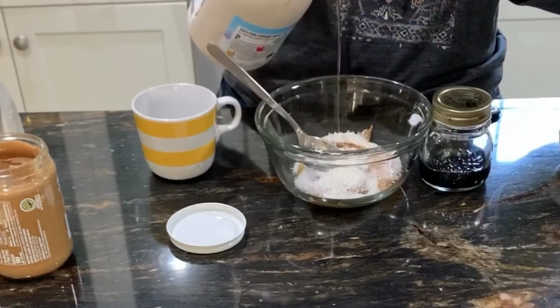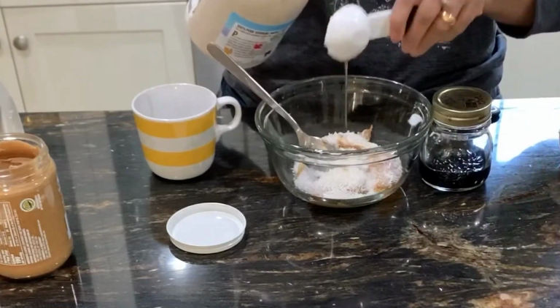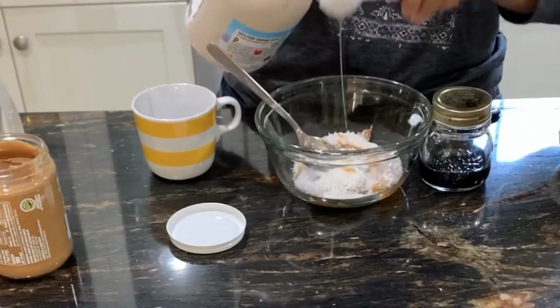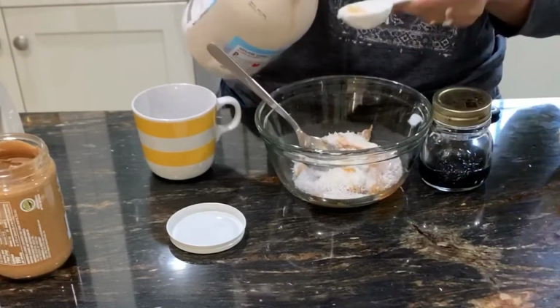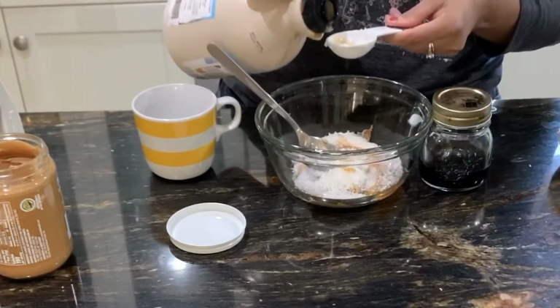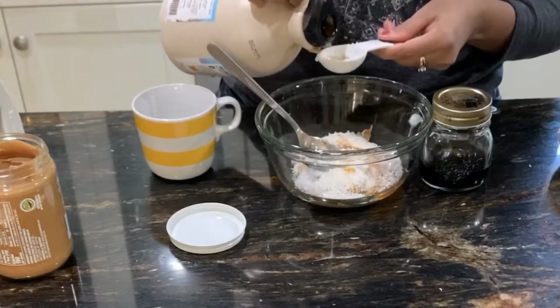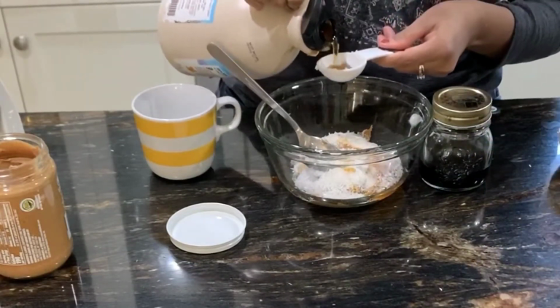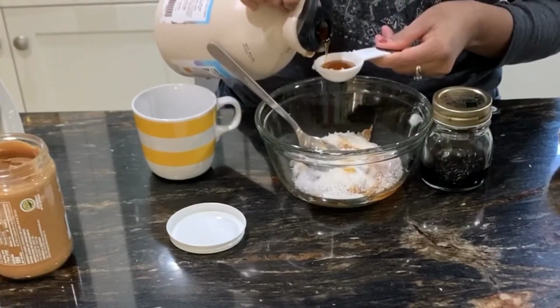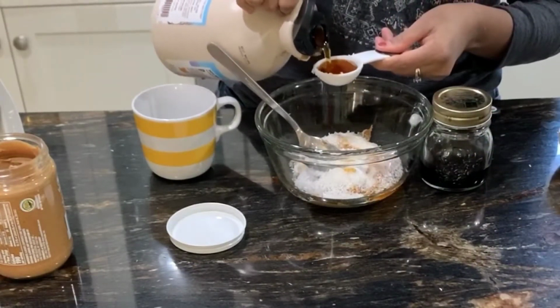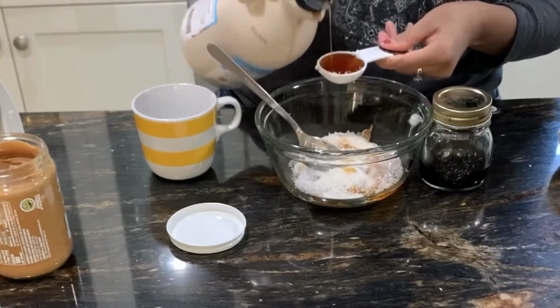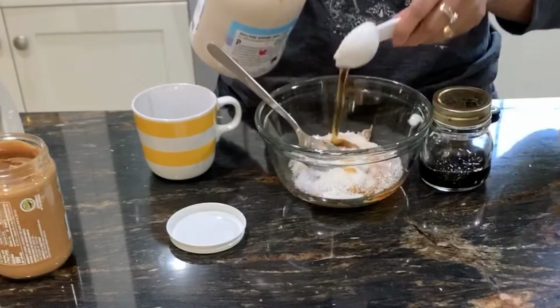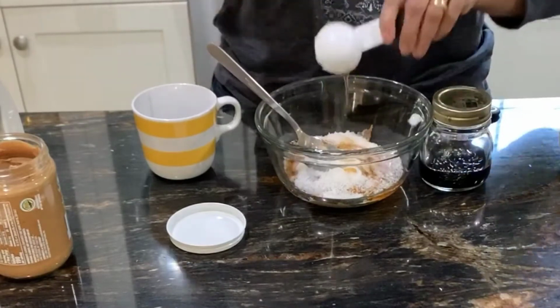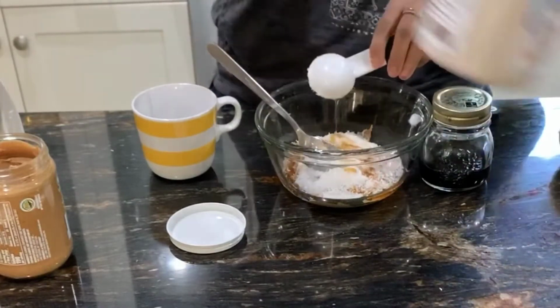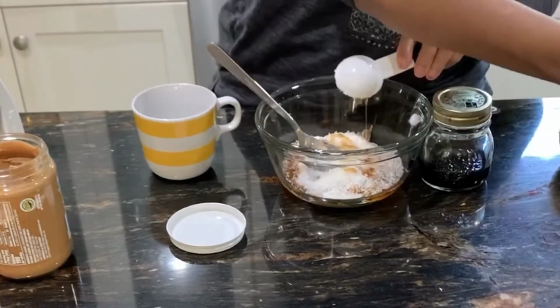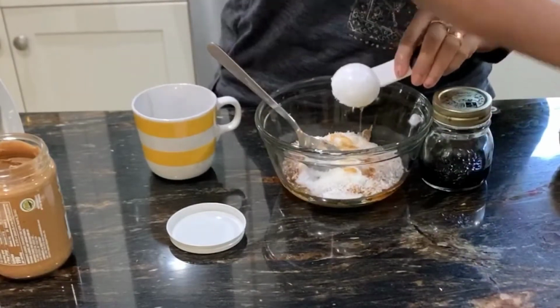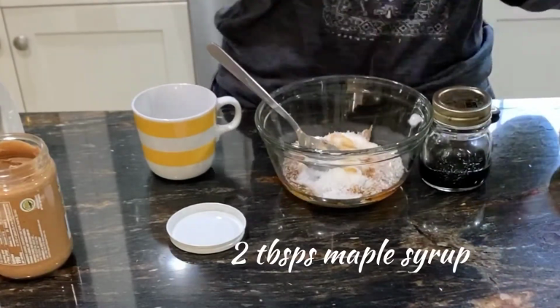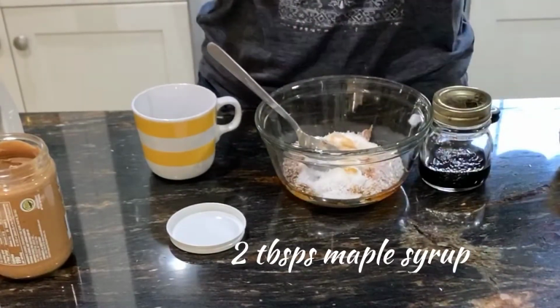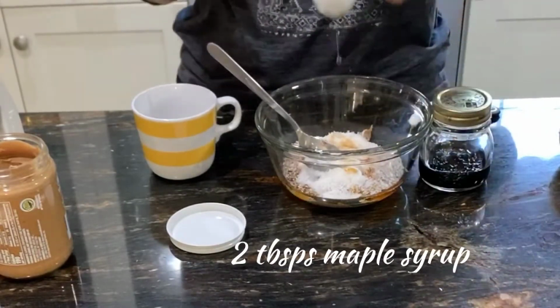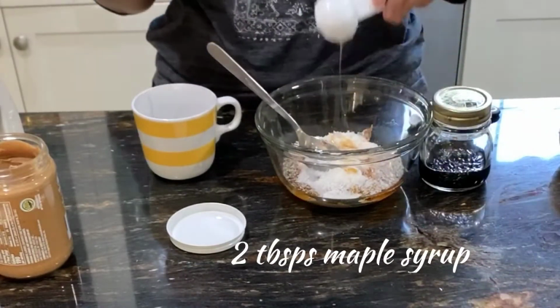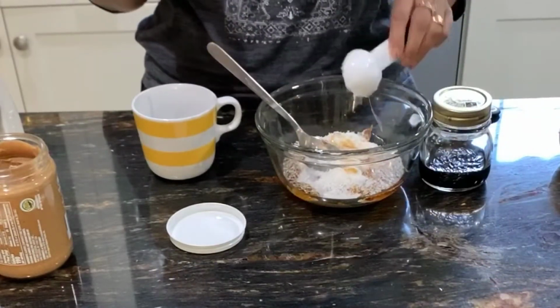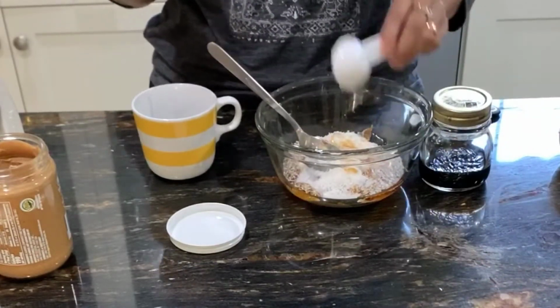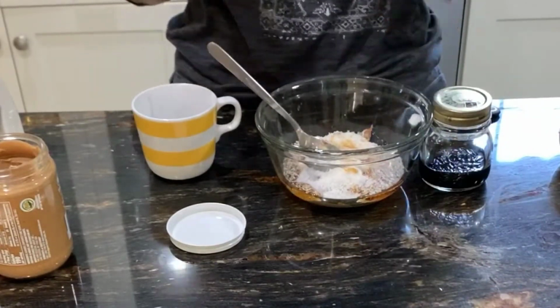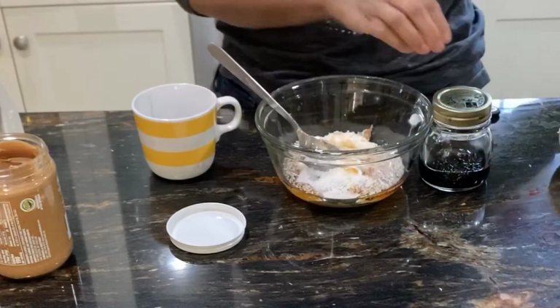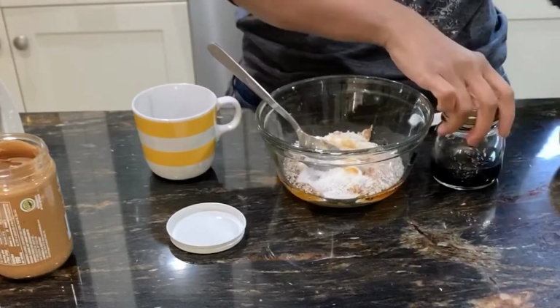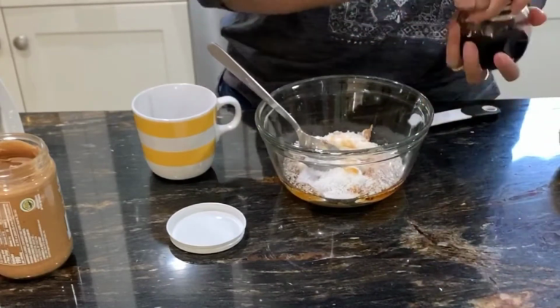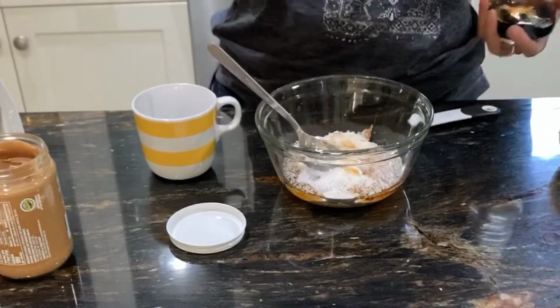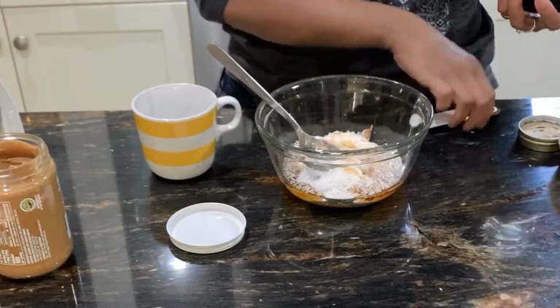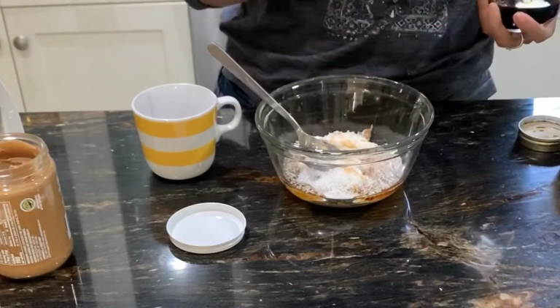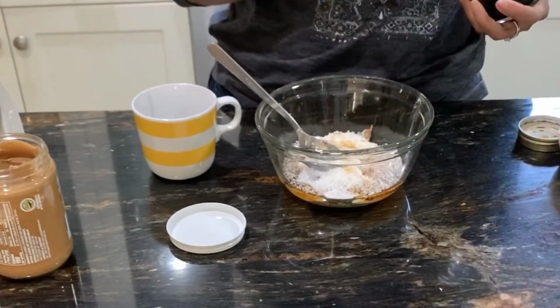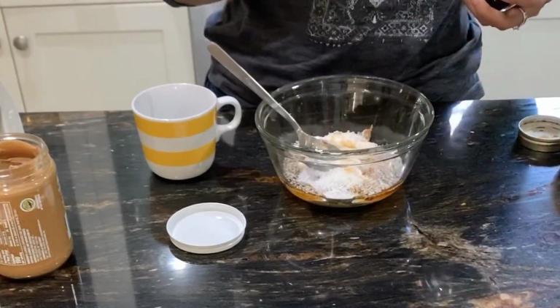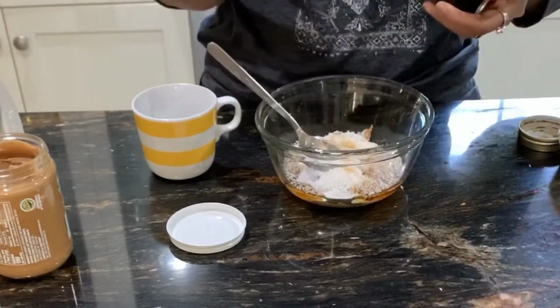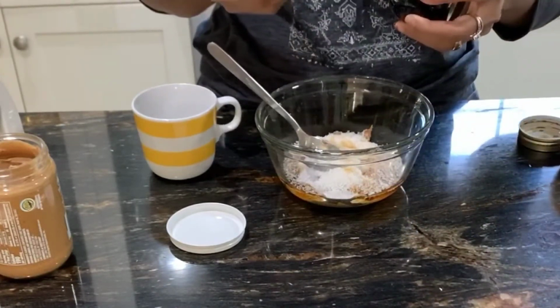Next we add two tablespoons of maple syrup, which is the sweetener I like to use. For a keto version, make sure you use an approved keto sweetener like erythritol or monk fruit sweetener.